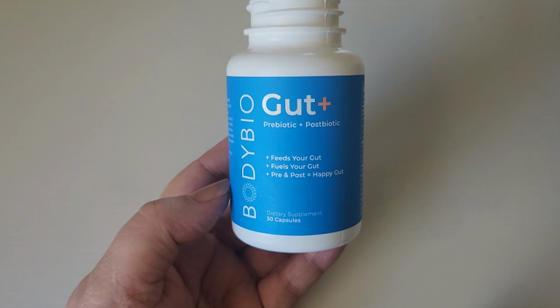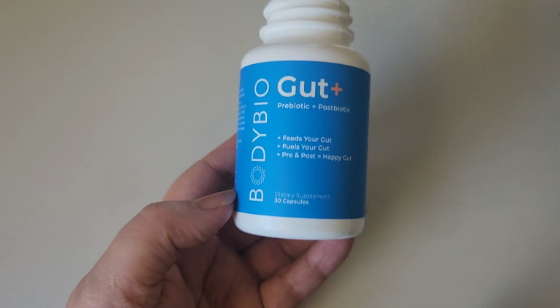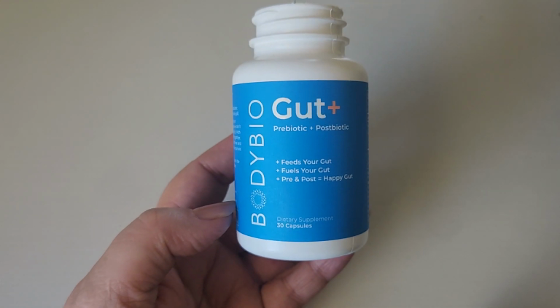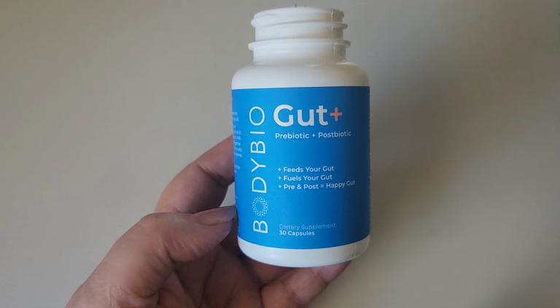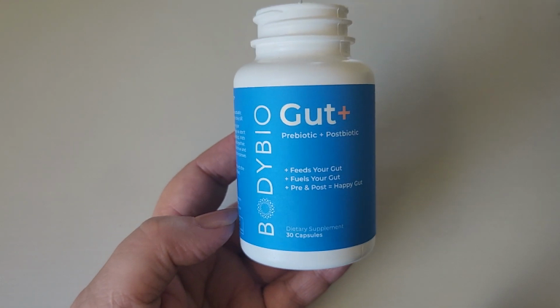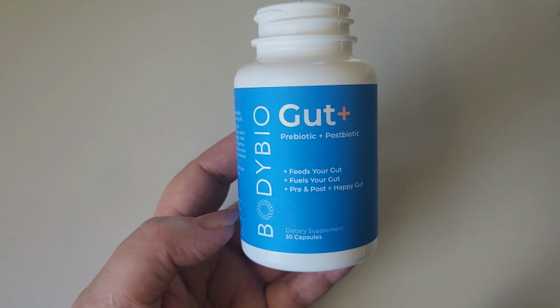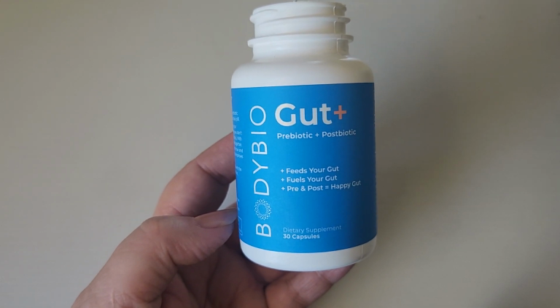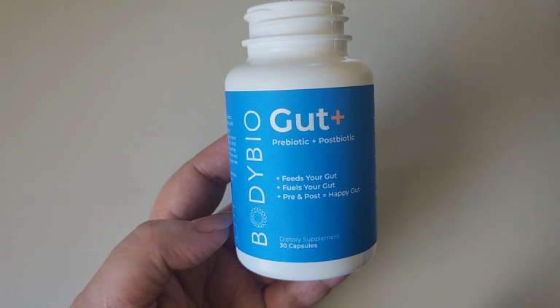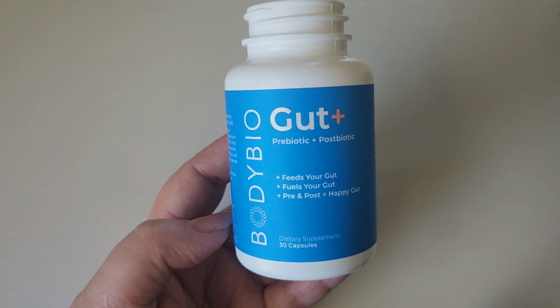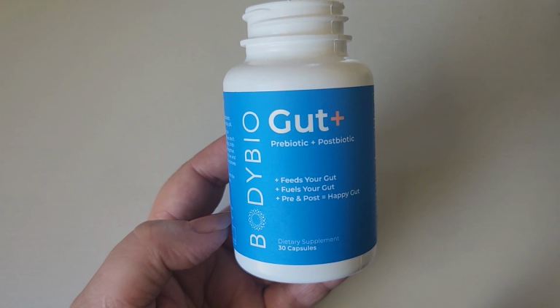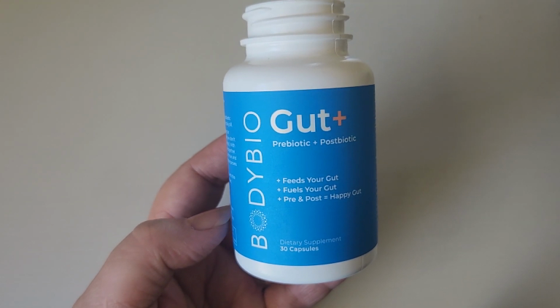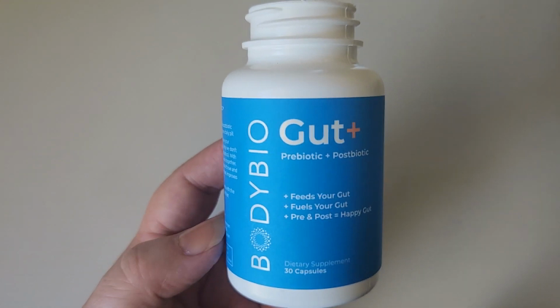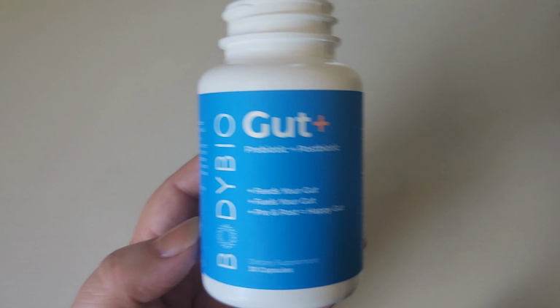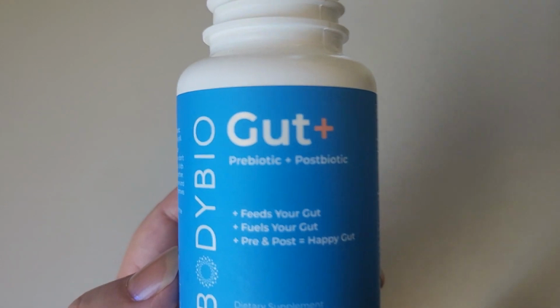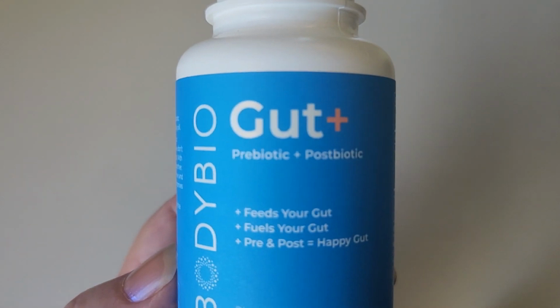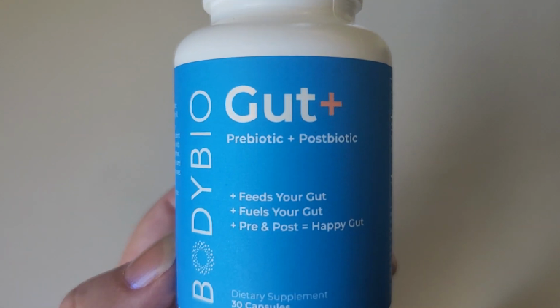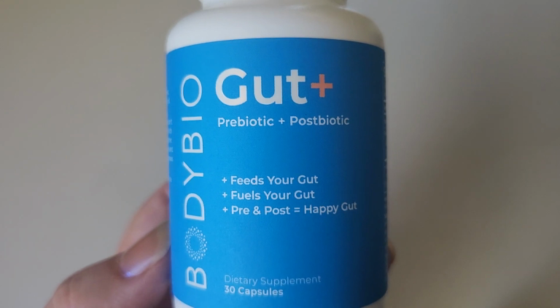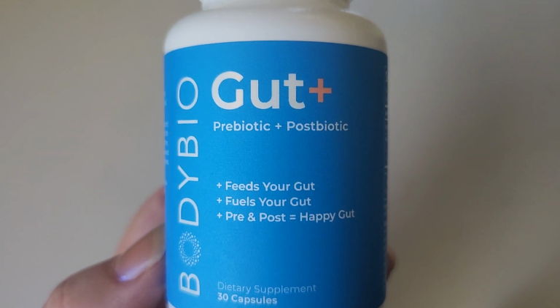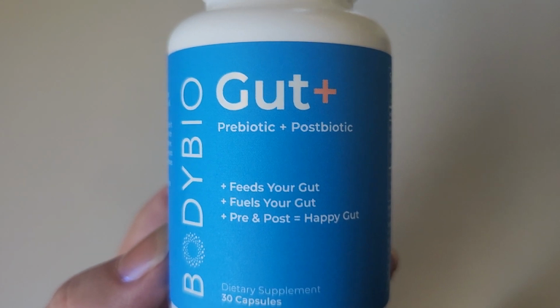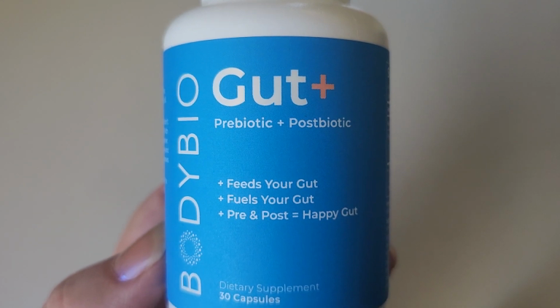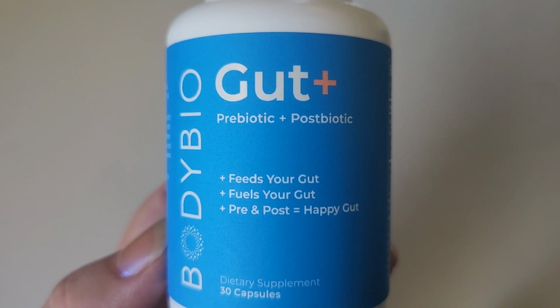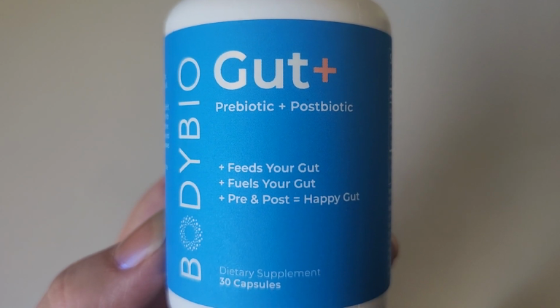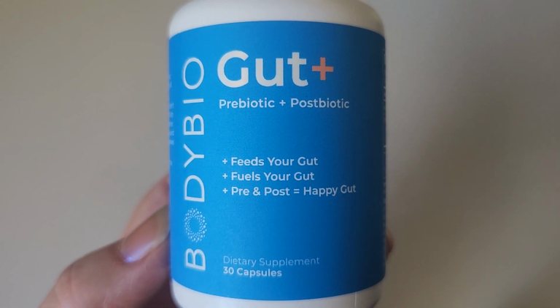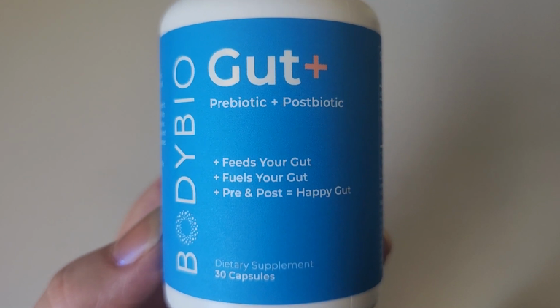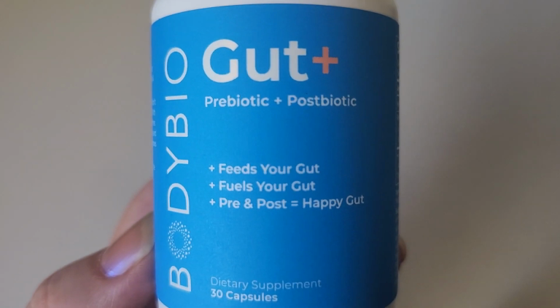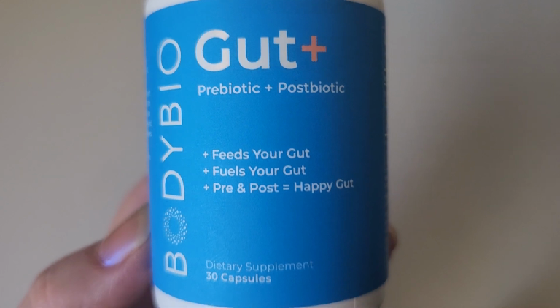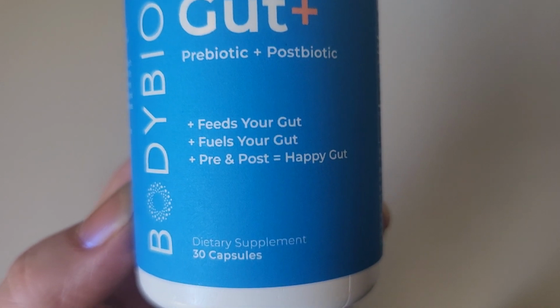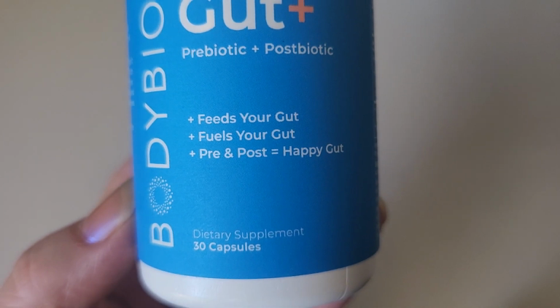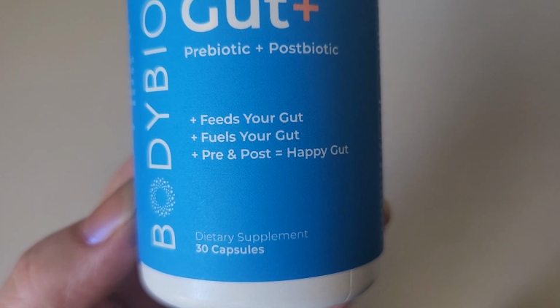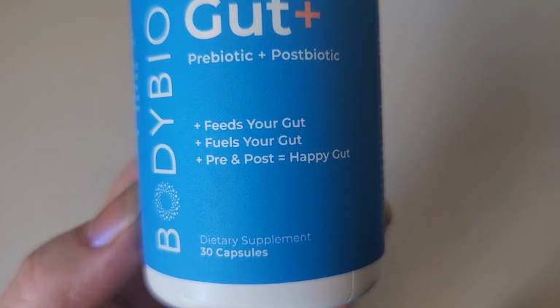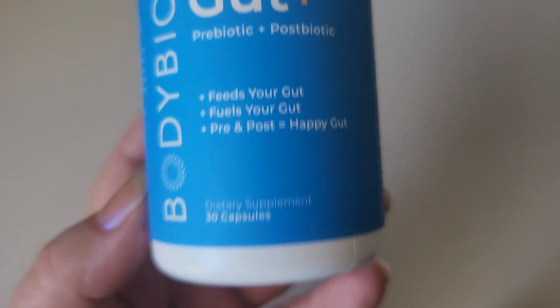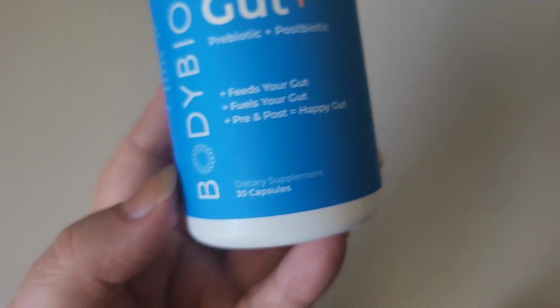Hey there, in this video we are going to take a look at this Gut Plus supplement from Body Bio. This is a prebiotic and postbiotic, and it says feeds your gut, fuels your gut, and pre and post equals happy gut.